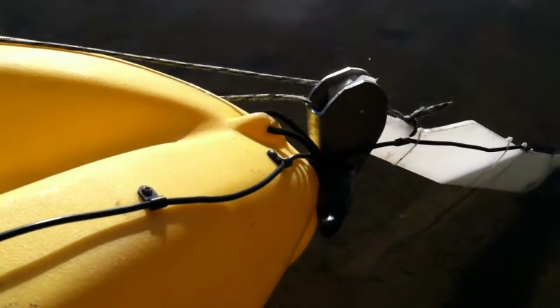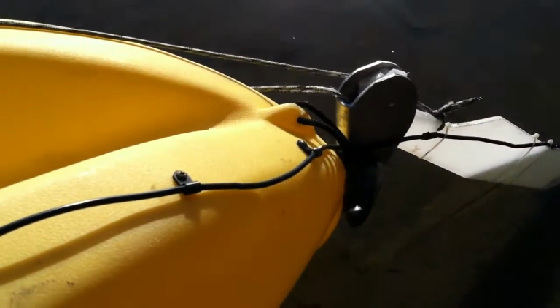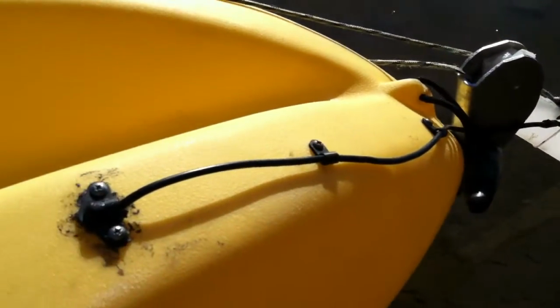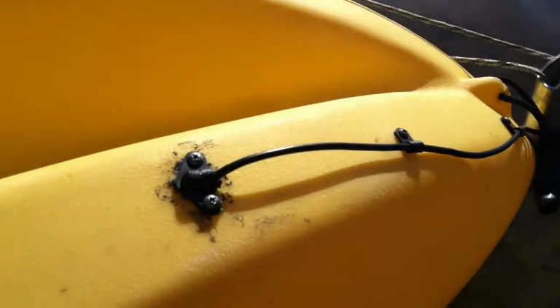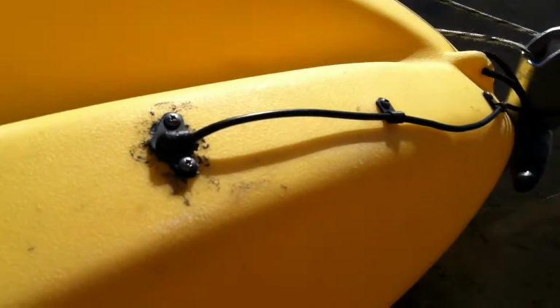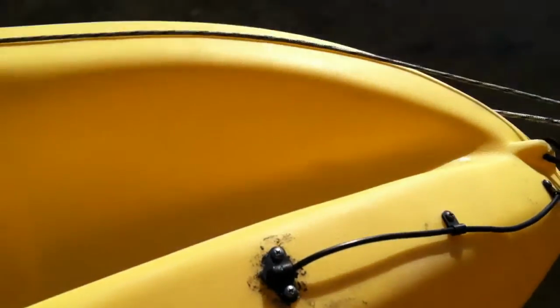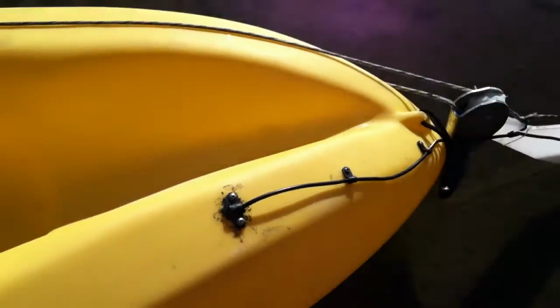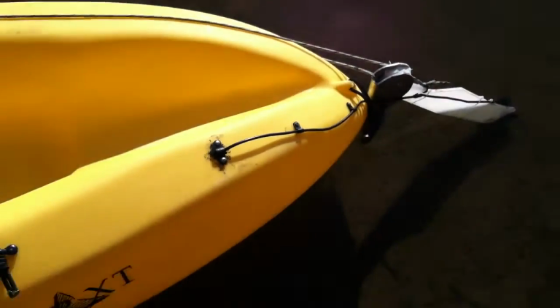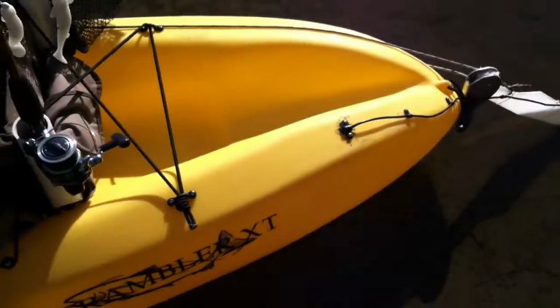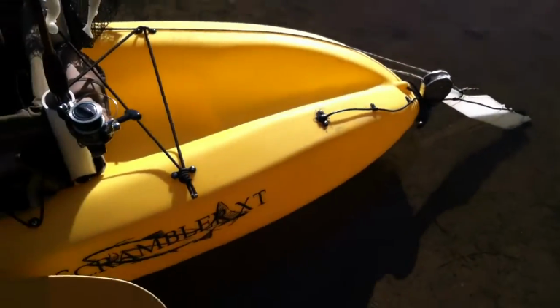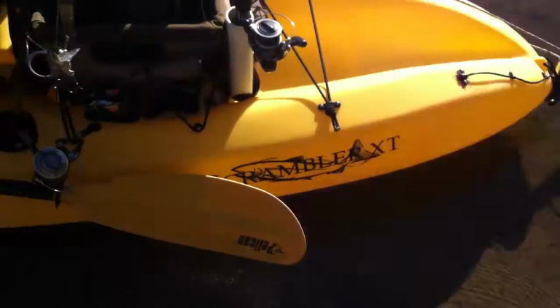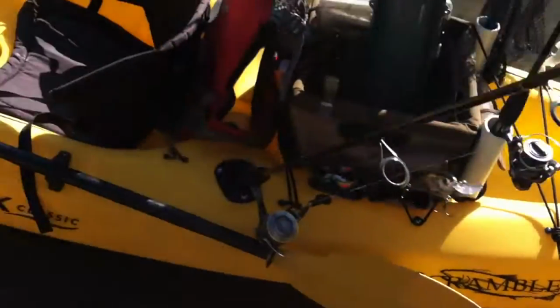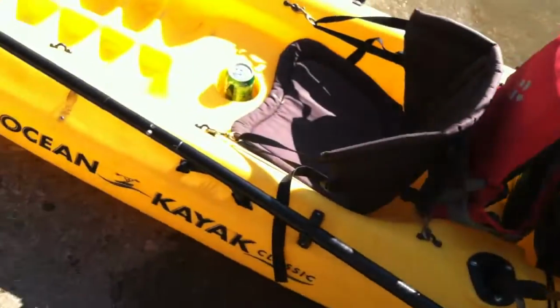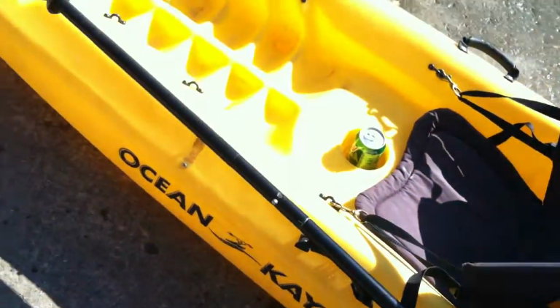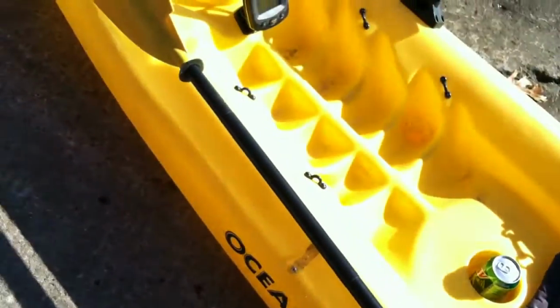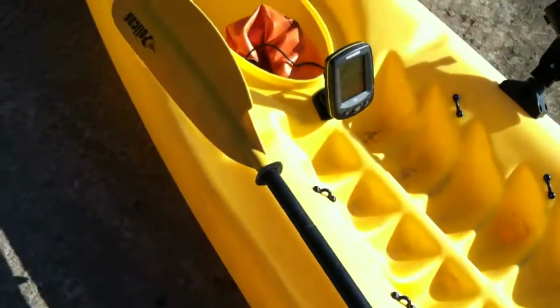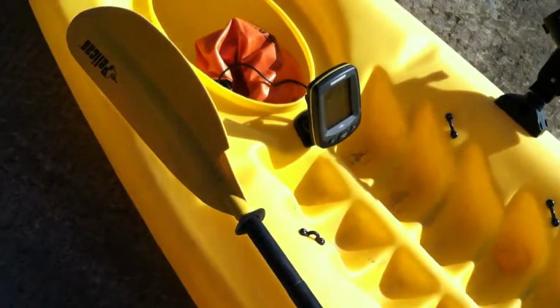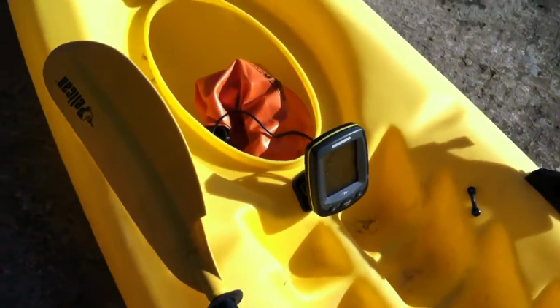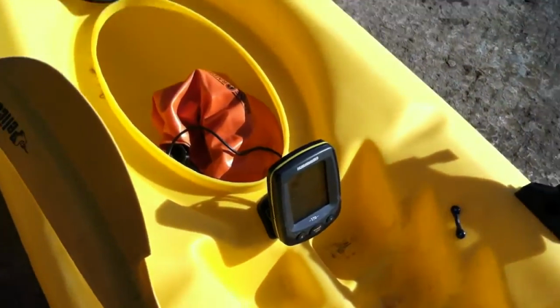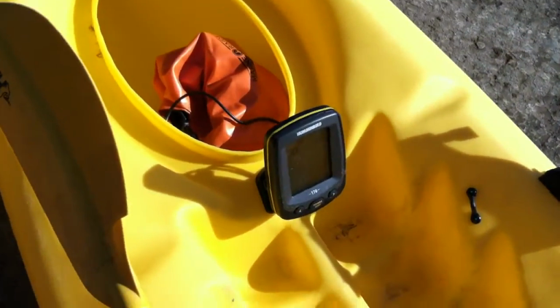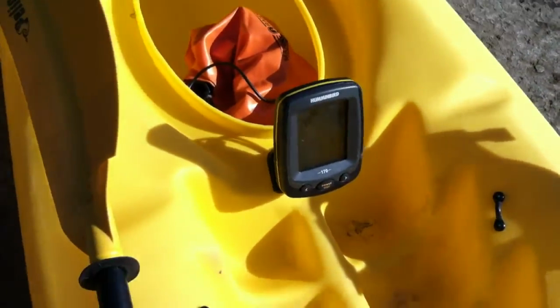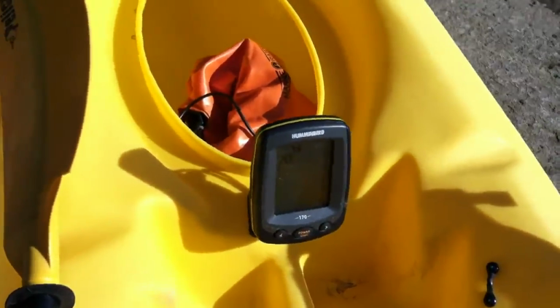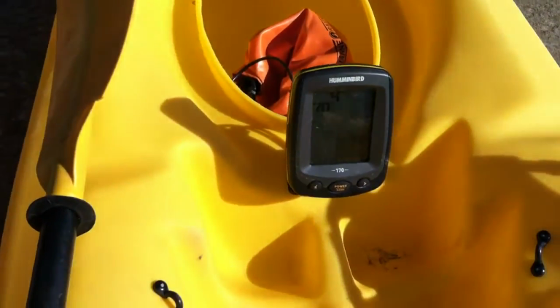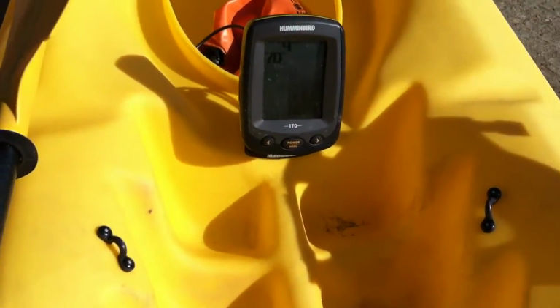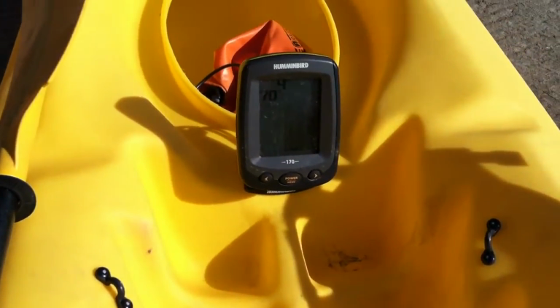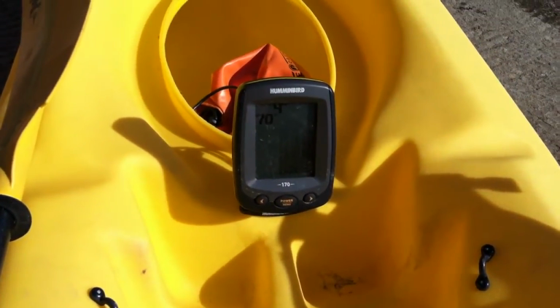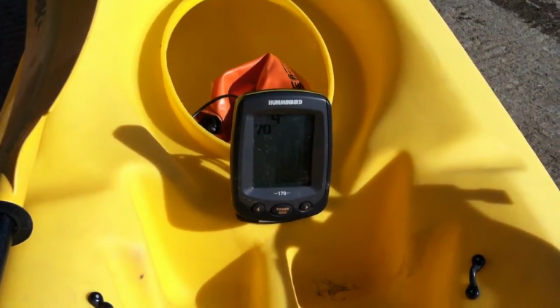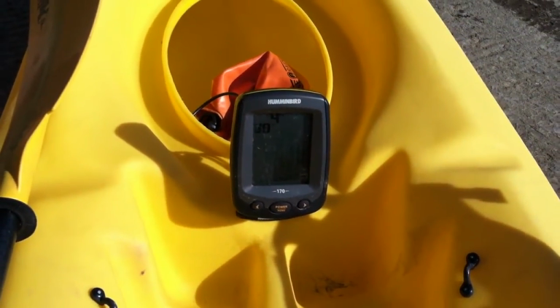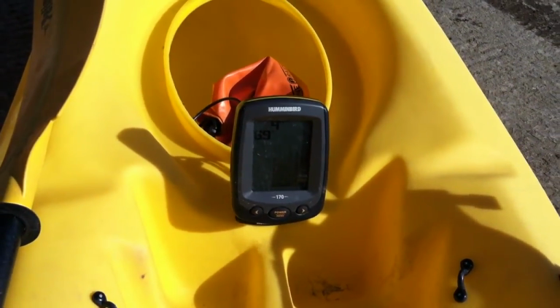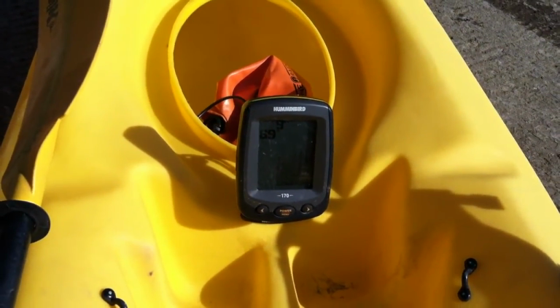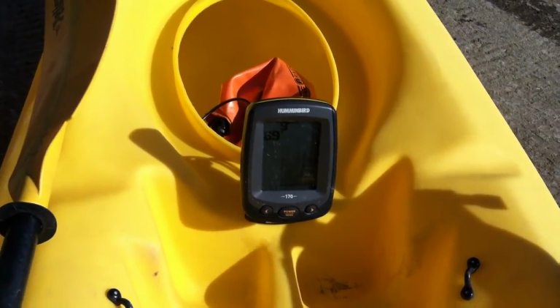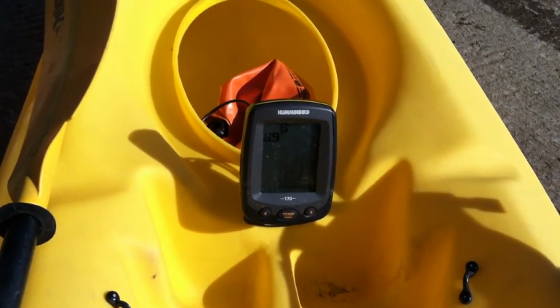That's about as simple as it gets. You can mount the transducer on the inside of the kayak — it's going to be limited, it's going to cause a little bit of interference, but nothing too crazy. But there you have it, how to mount your fish finder on a kayak.